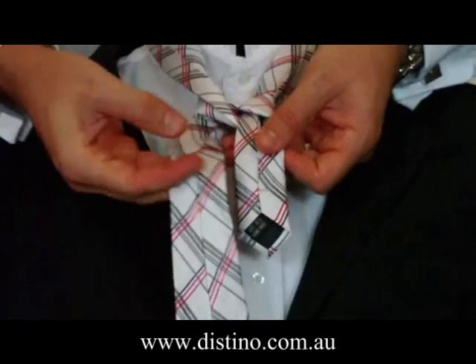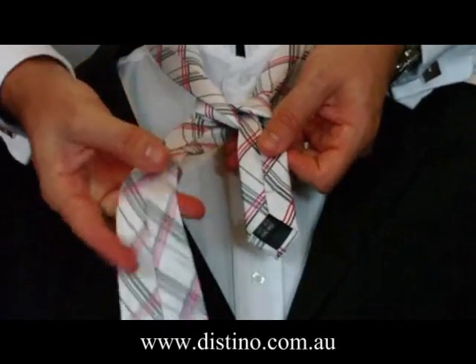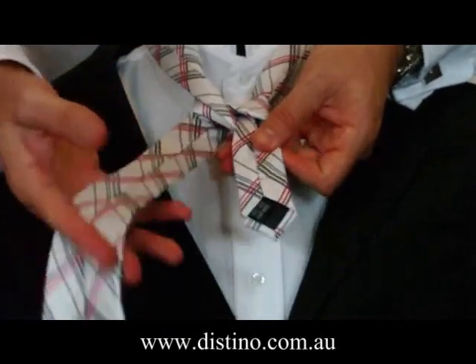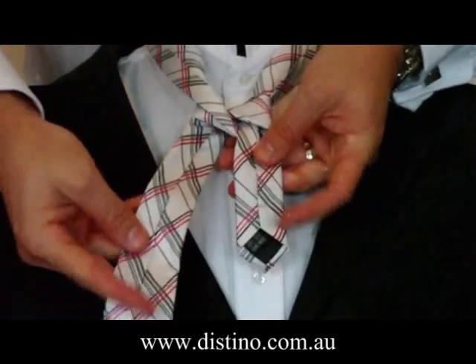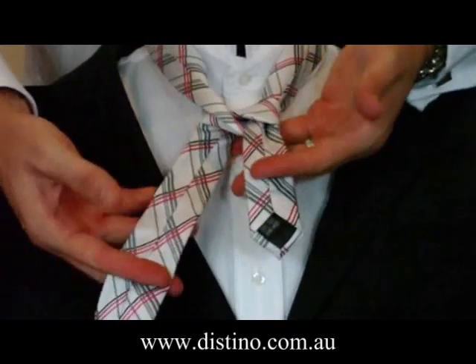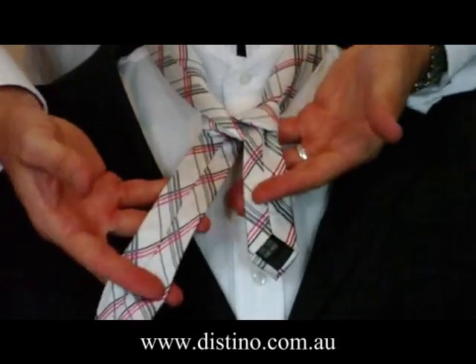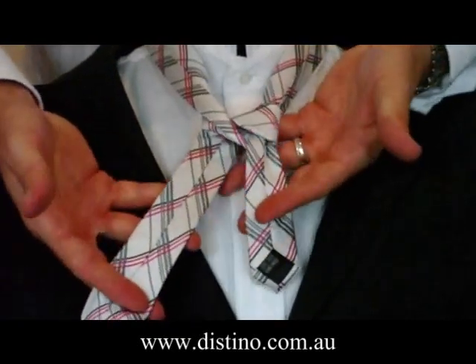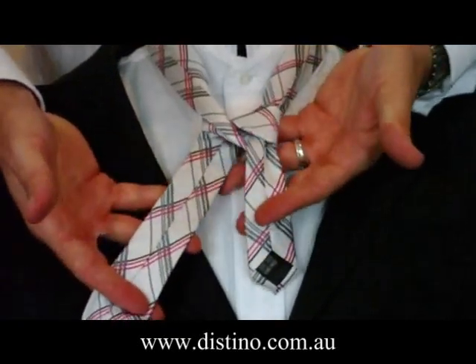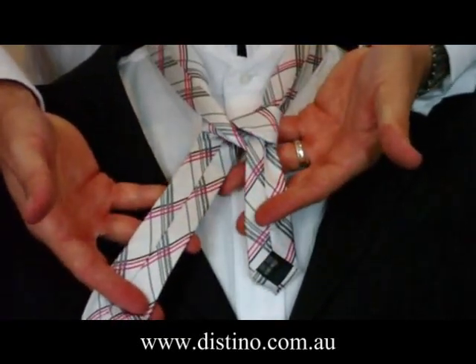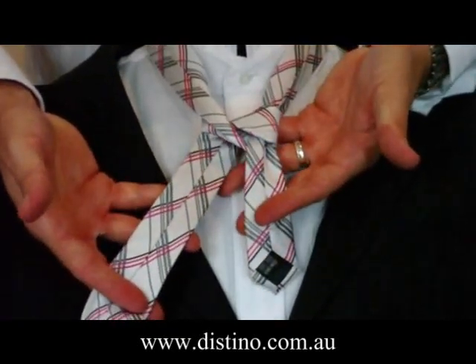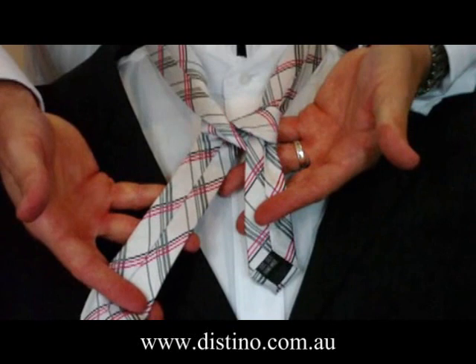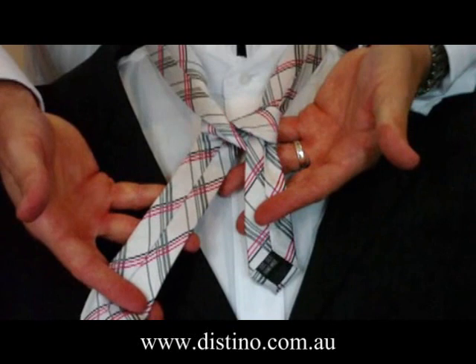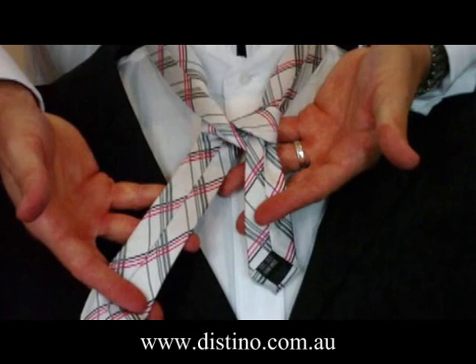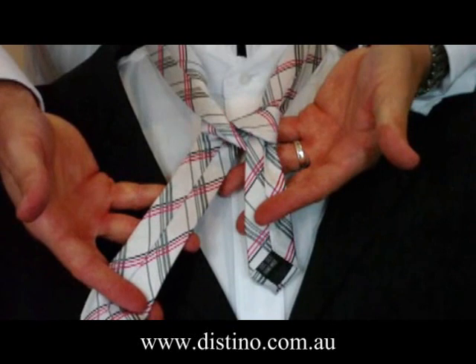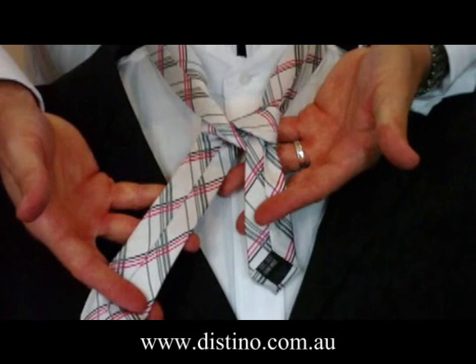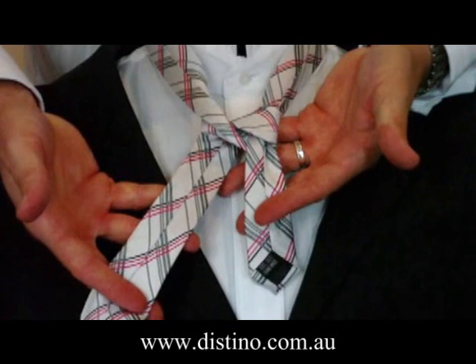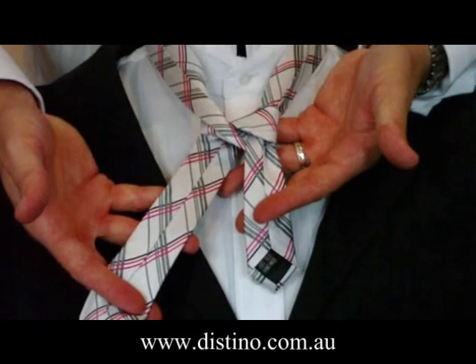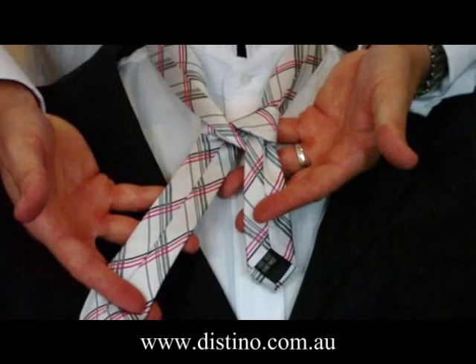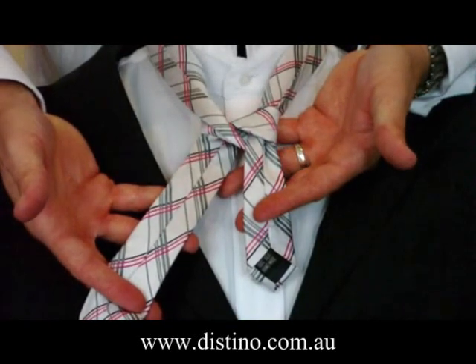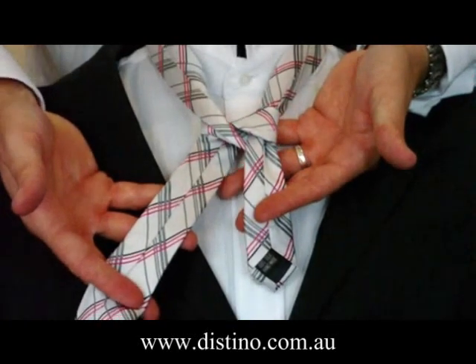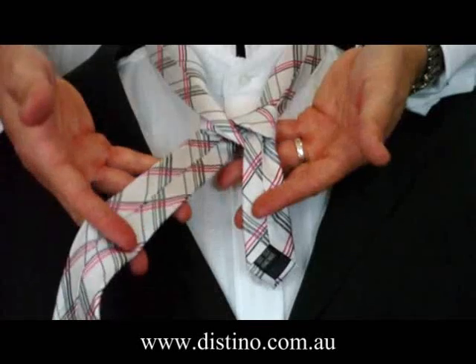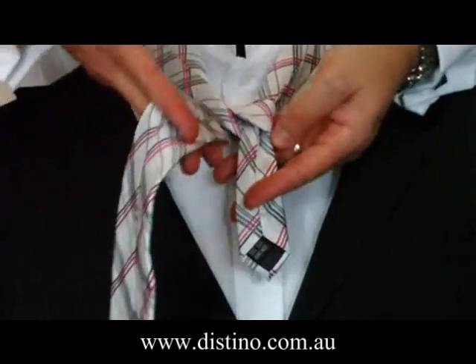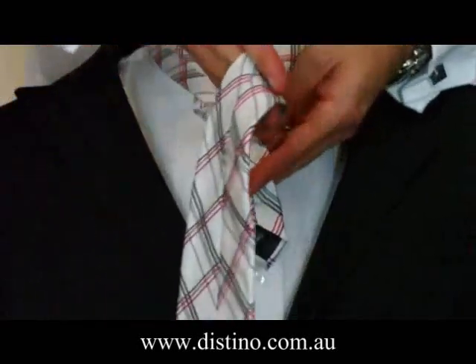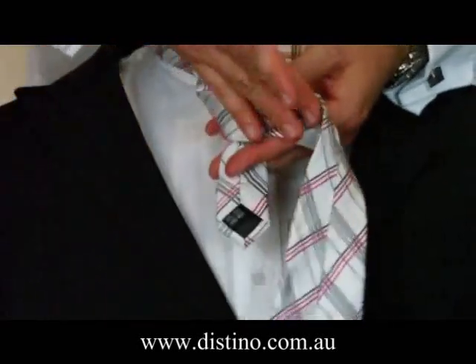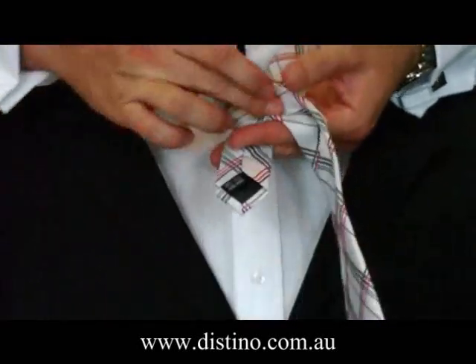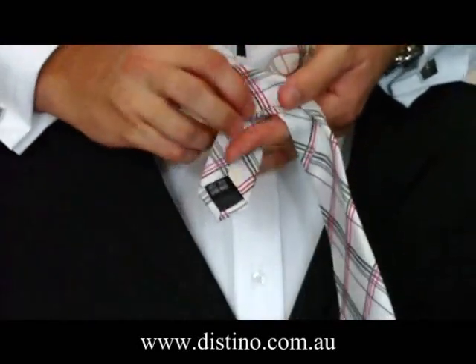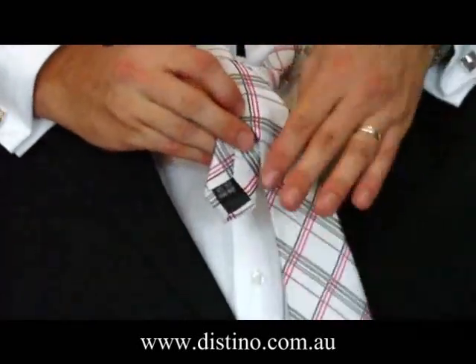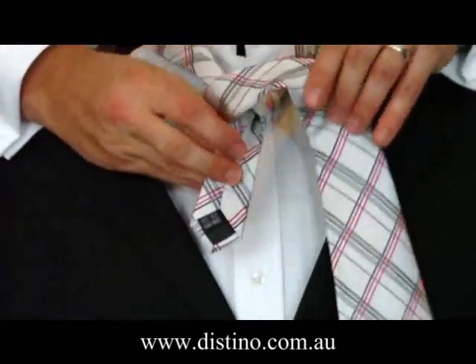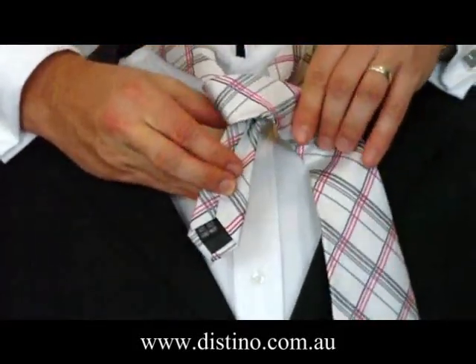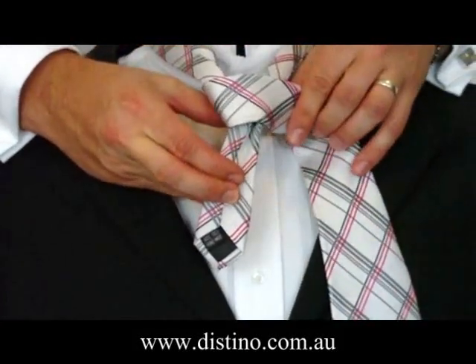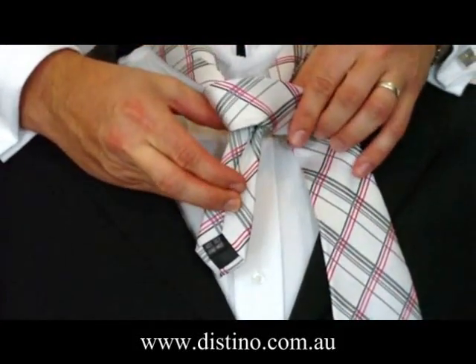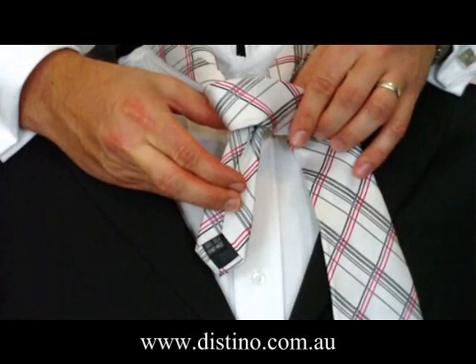Still the rear of the tie is facing the front, as you can see there. Now that's how your knot should look at the moment. From there, you'll need to bring the long end of the tie across the front of the knot, creating a nice symmetrical triangle.